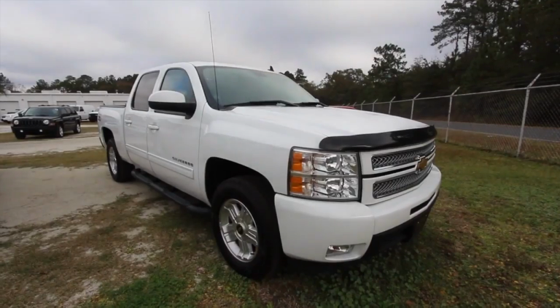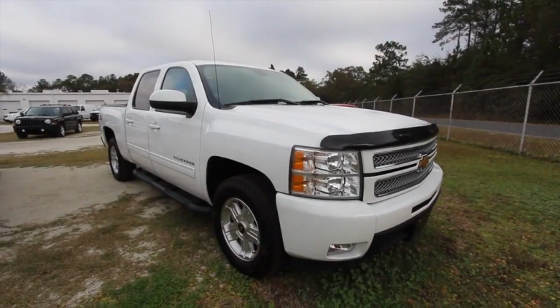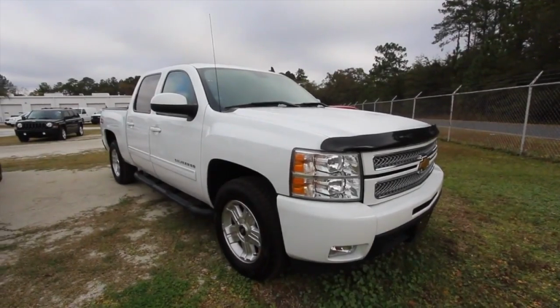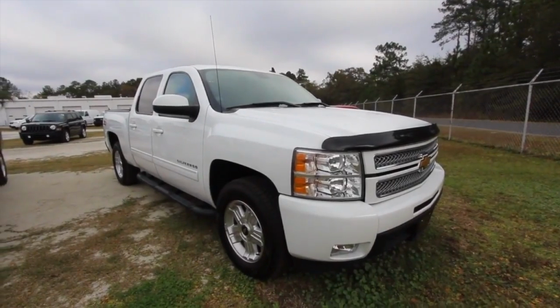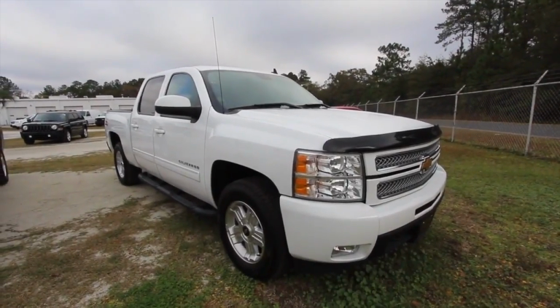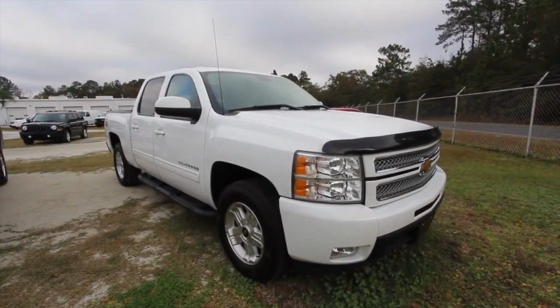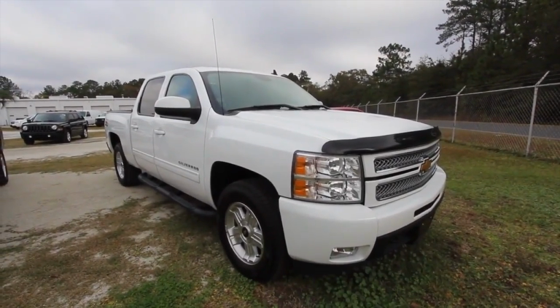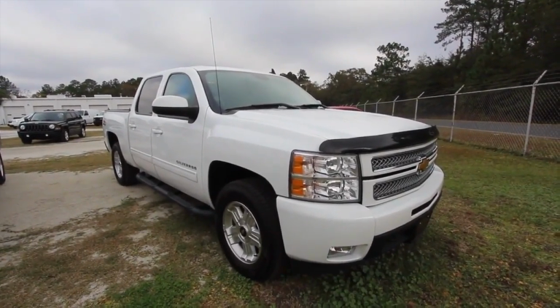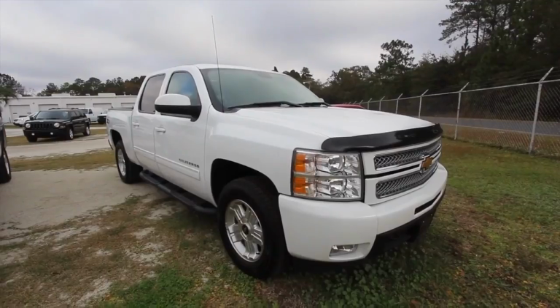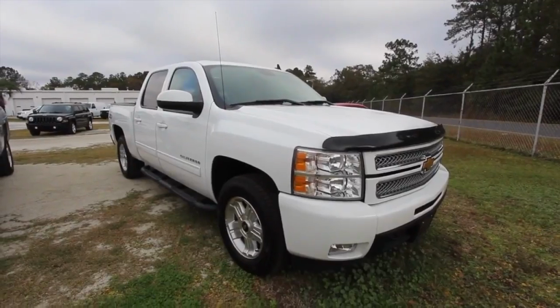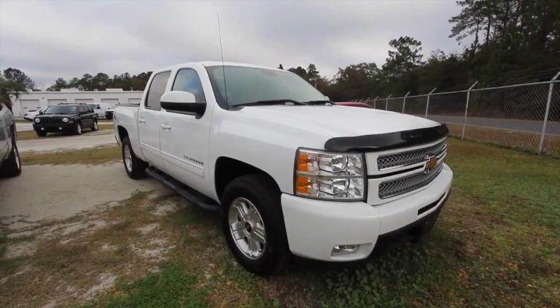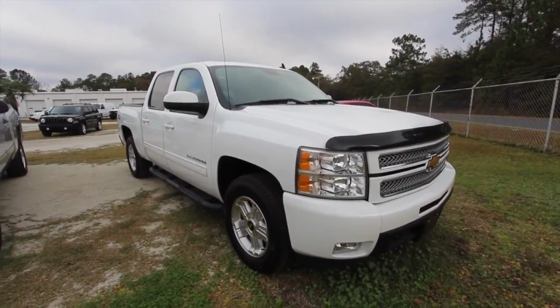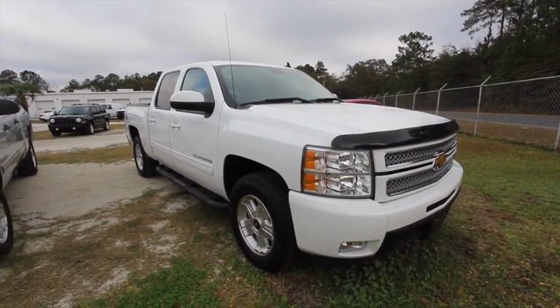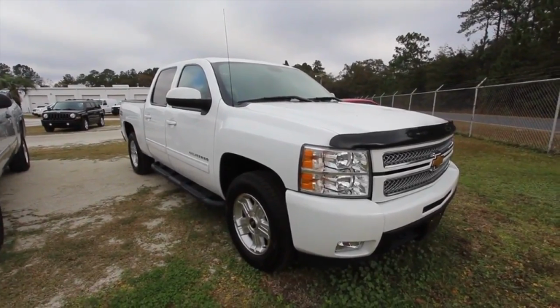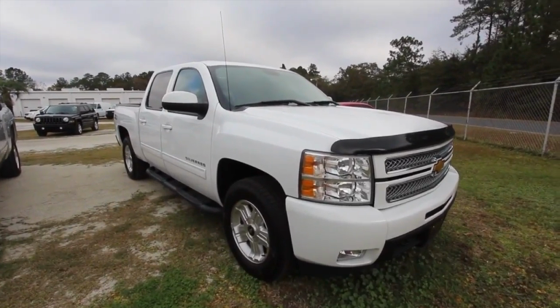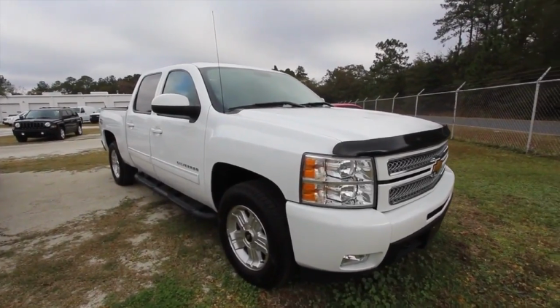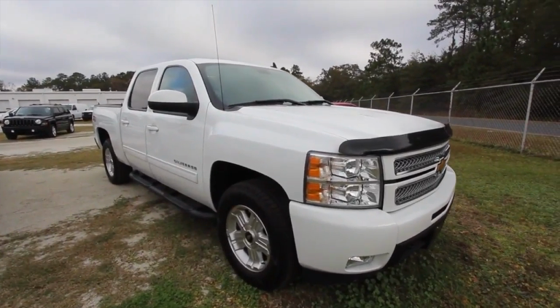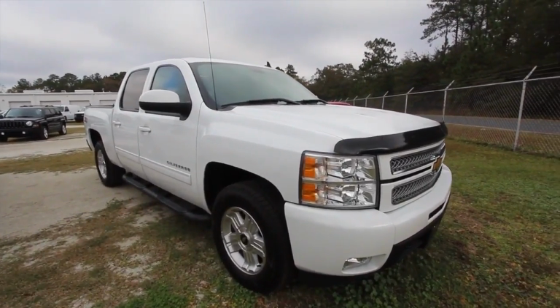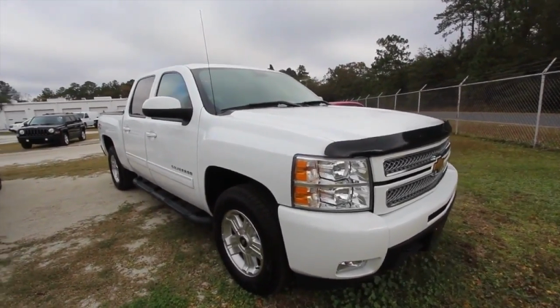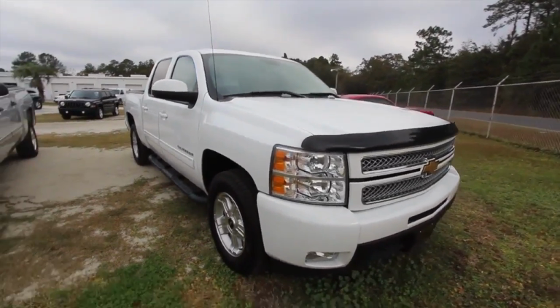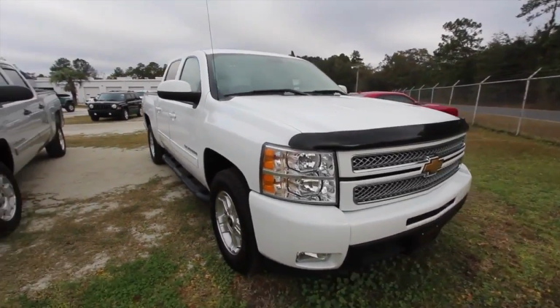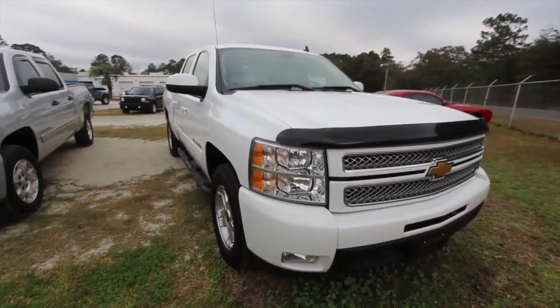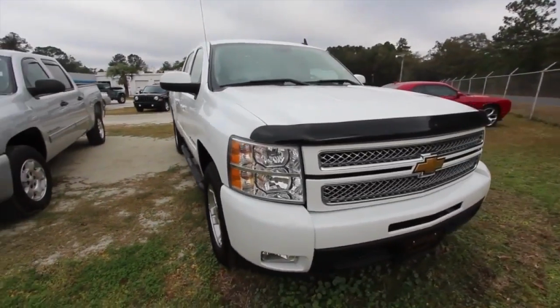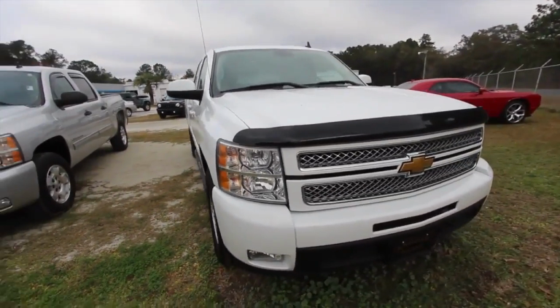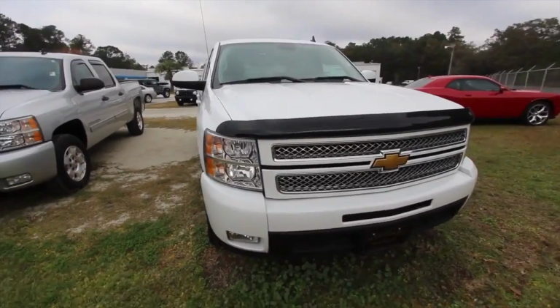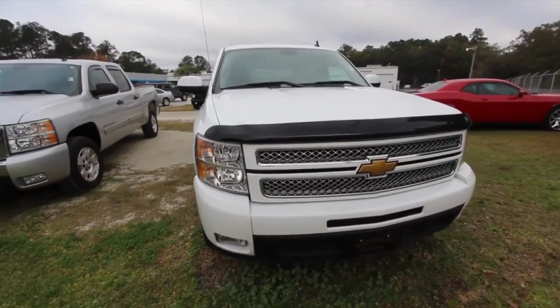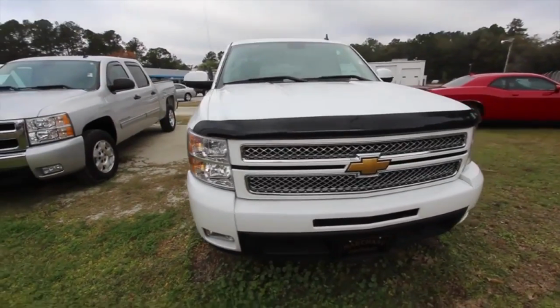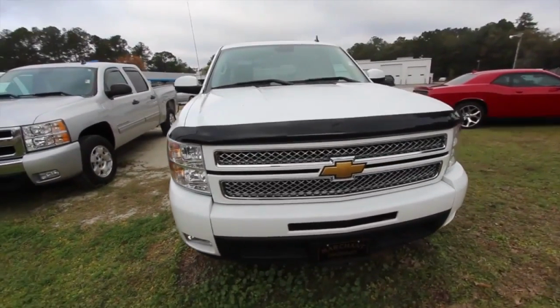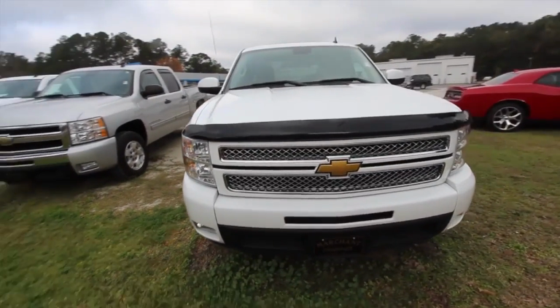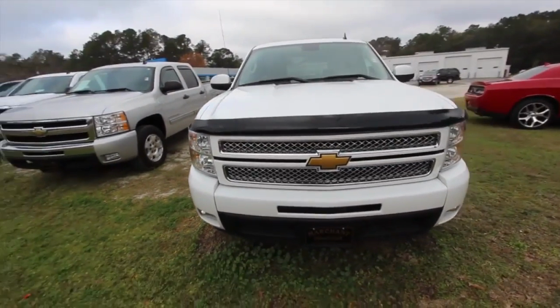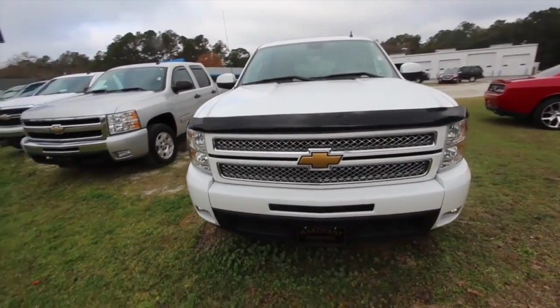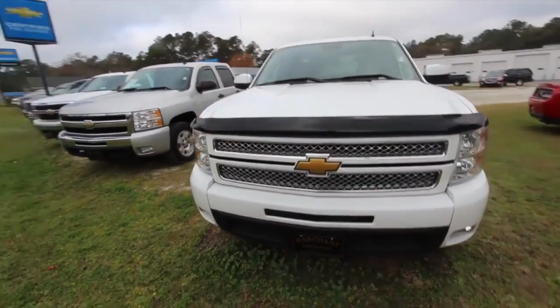Let's take a look at this 2013 Chevy Silverado today here at Marchant Chevrolet — beautiful truck. If you're in the market for a Silverado, I can promise you one thing: Marchant Chevy has got it going on, folks.